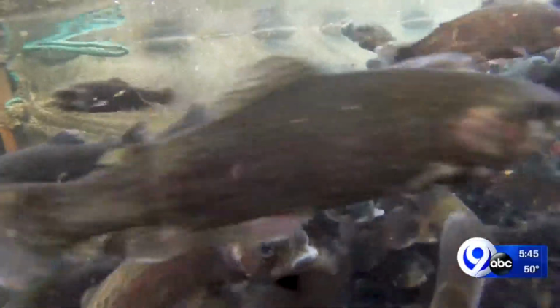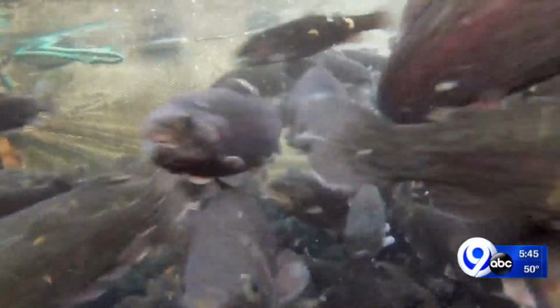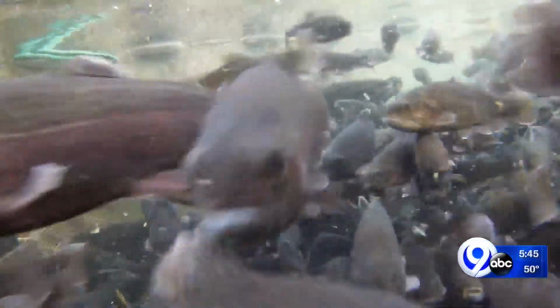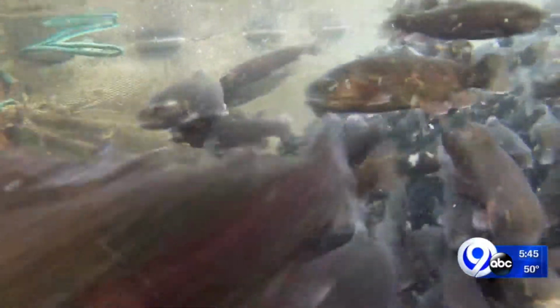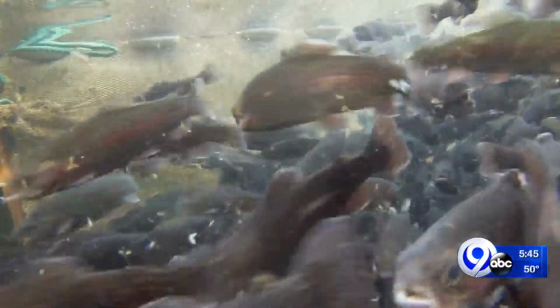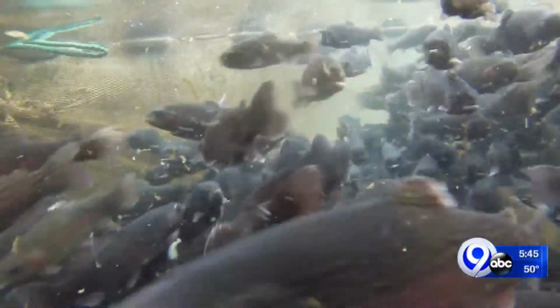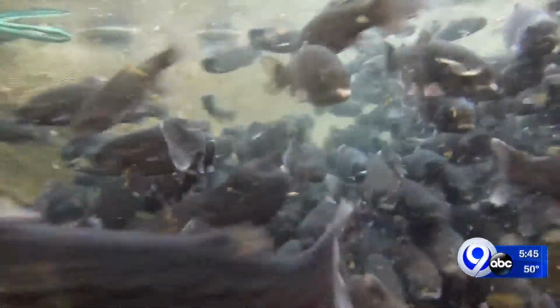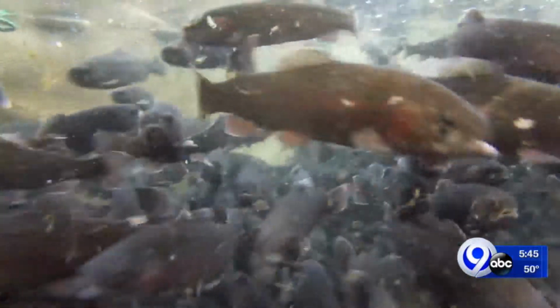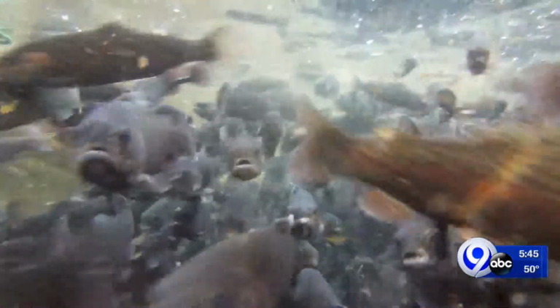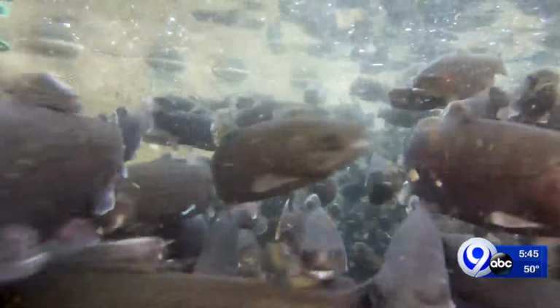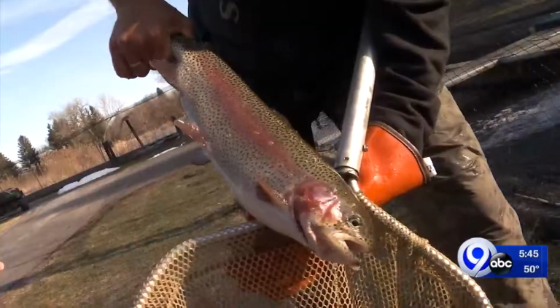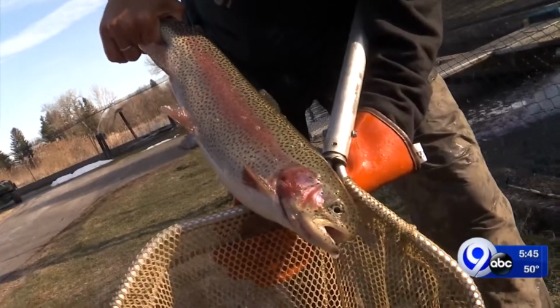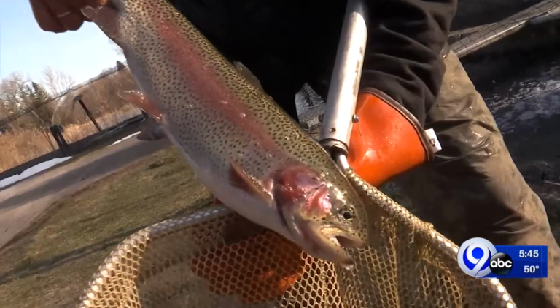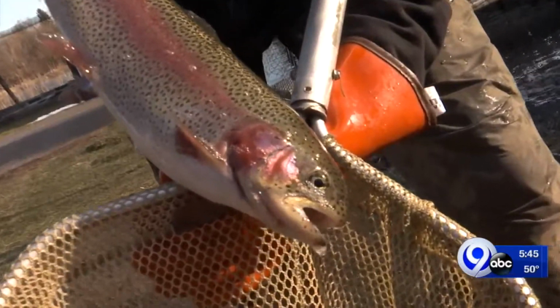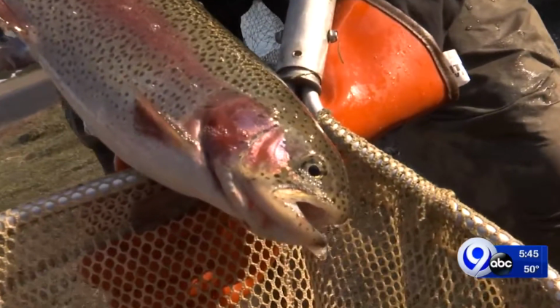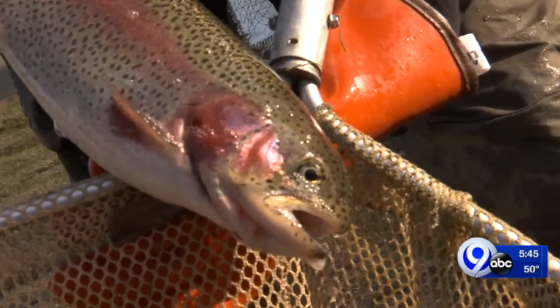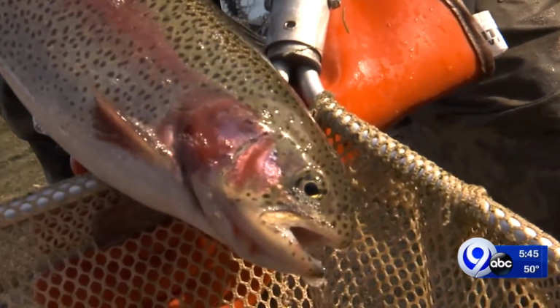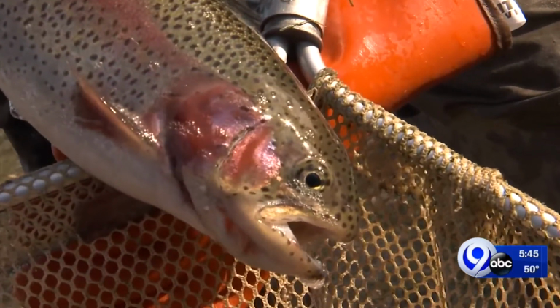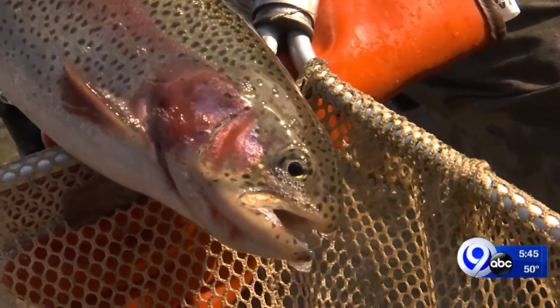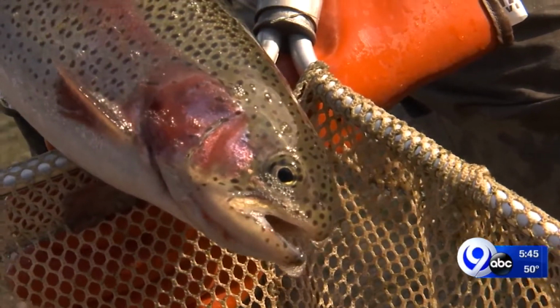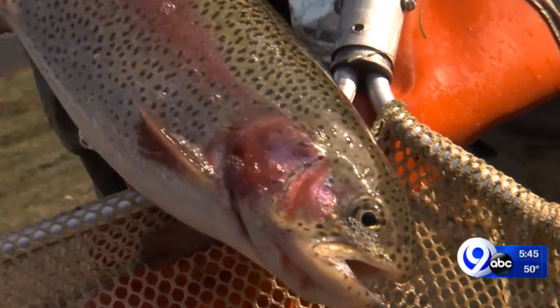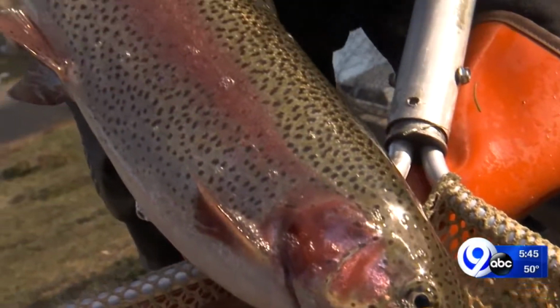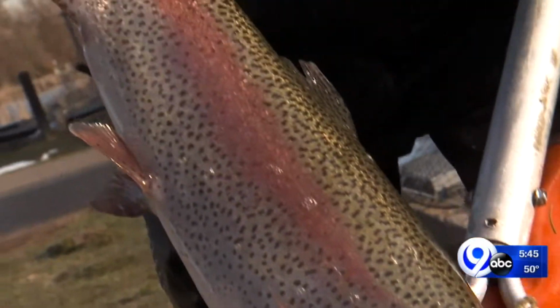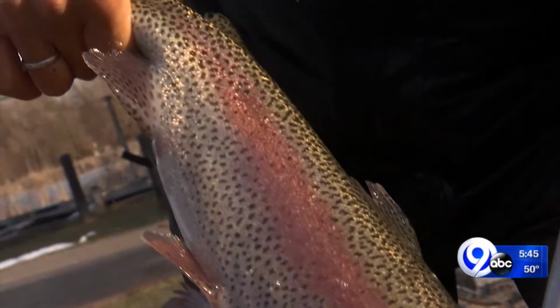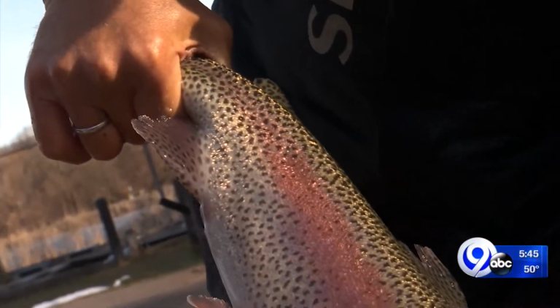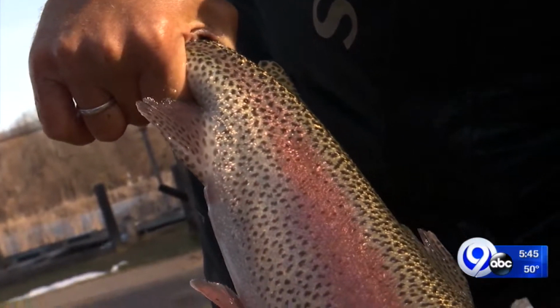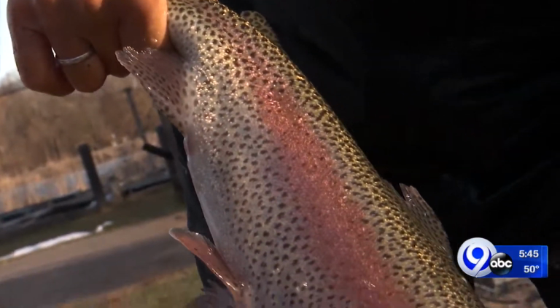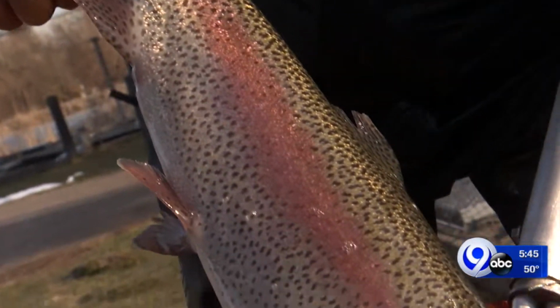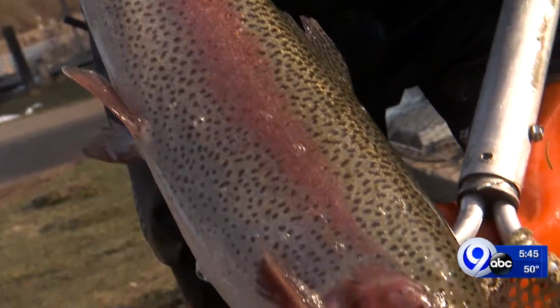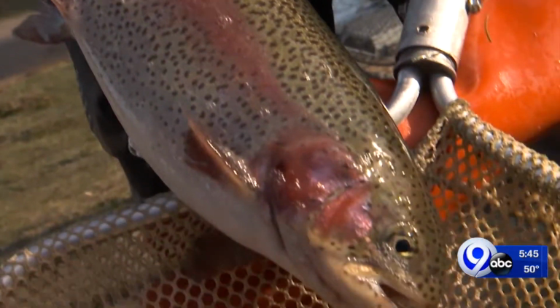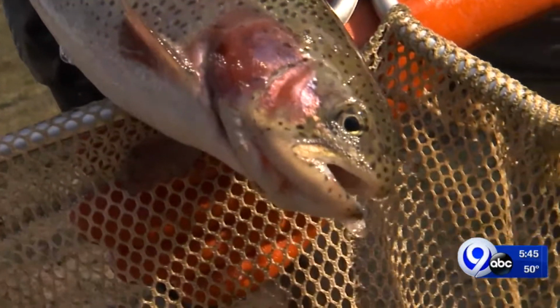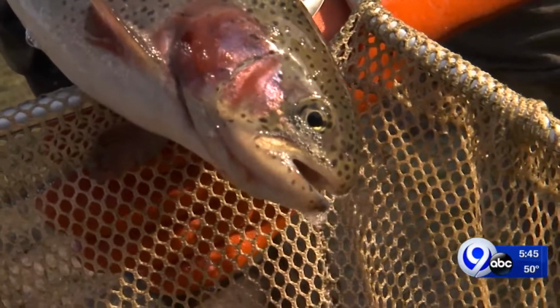We've seen the brook trout, the brown trout, and now we're going to see the rainbow trout. Rainbow trout have been called that because of the red and the green. You can see the red on her back, the green down her side, and the white on her belly — that's where that comes from. Spots all the way from the tip of her nose to the tip of her tail.